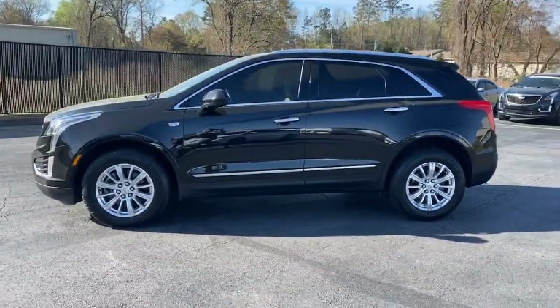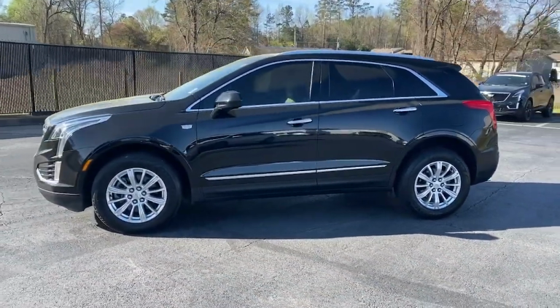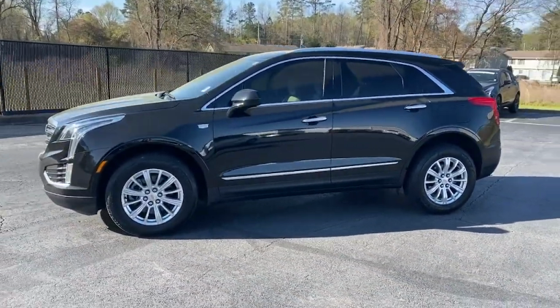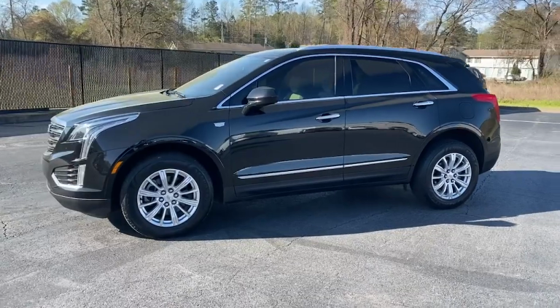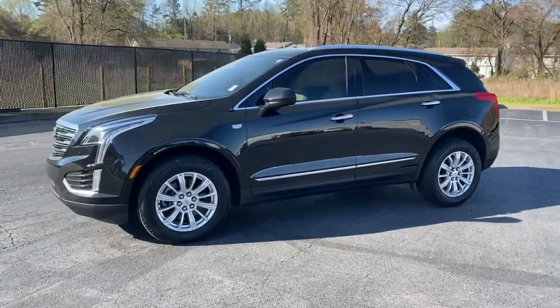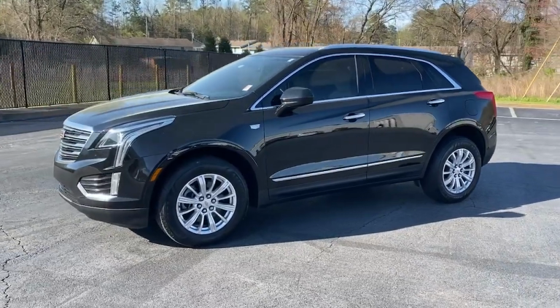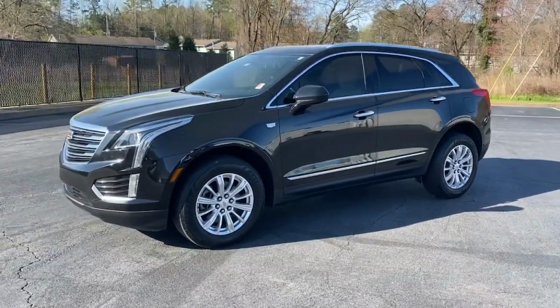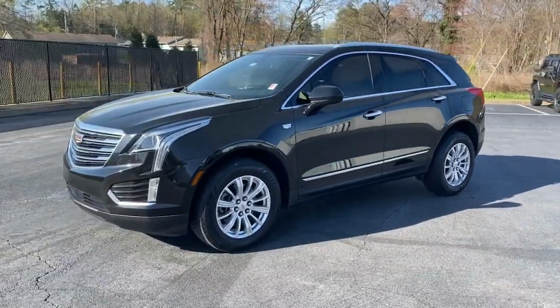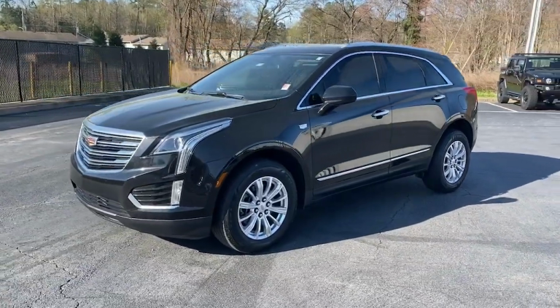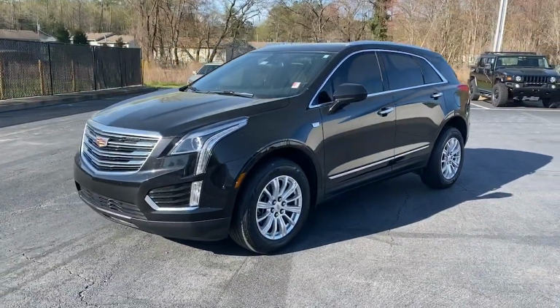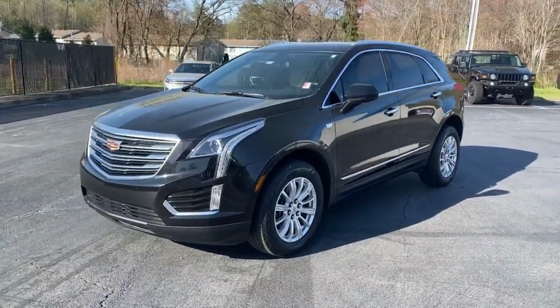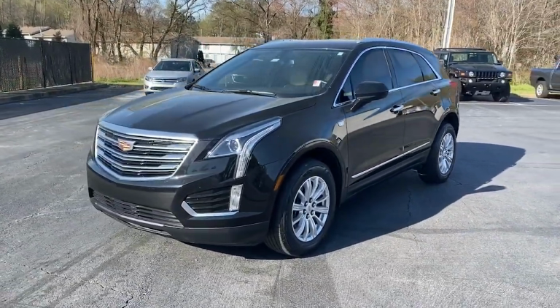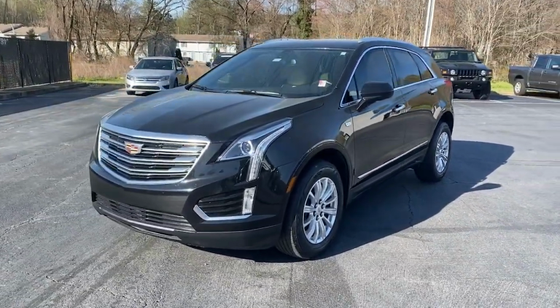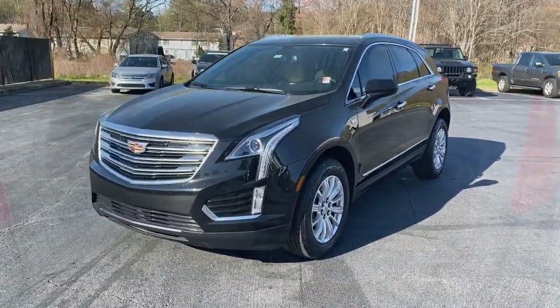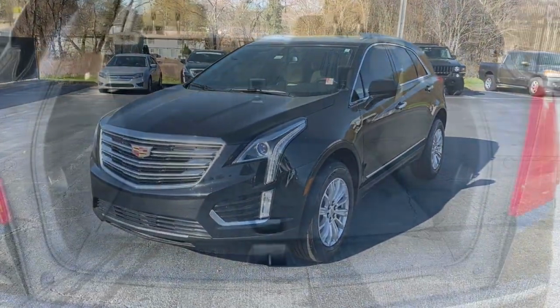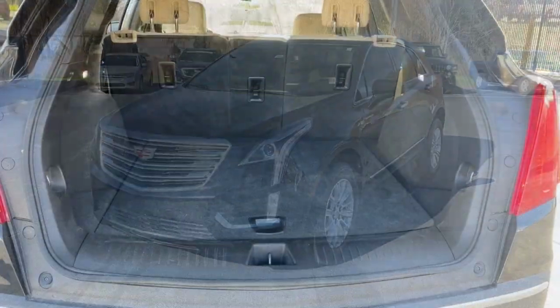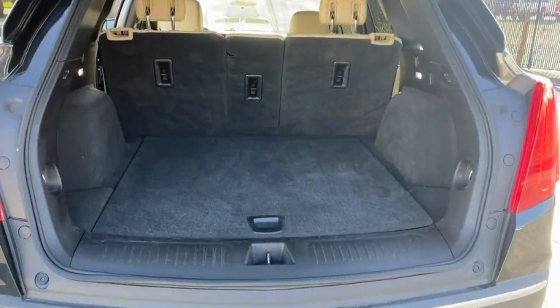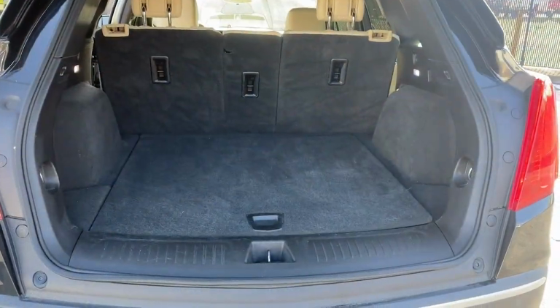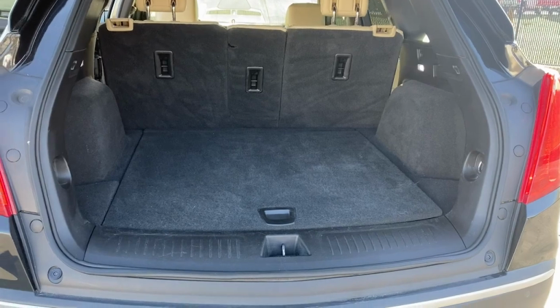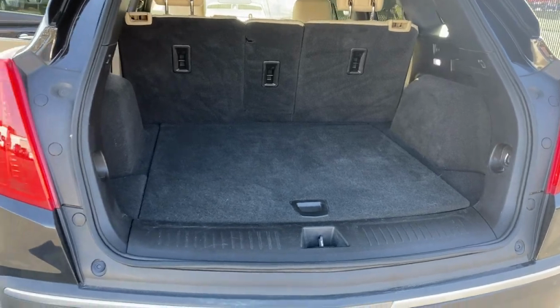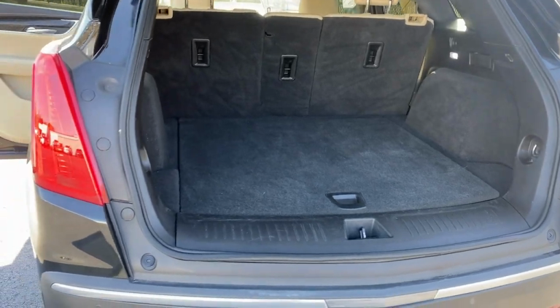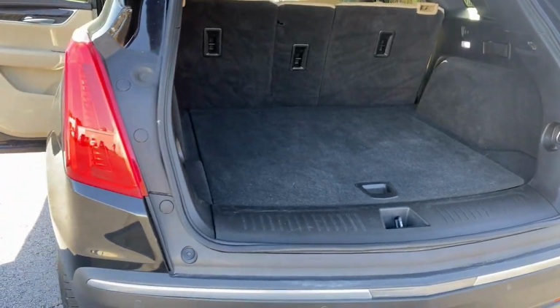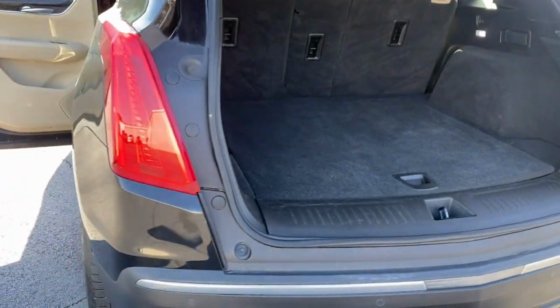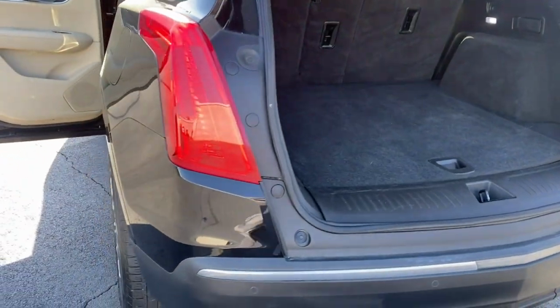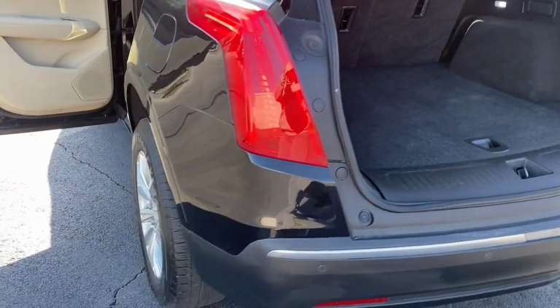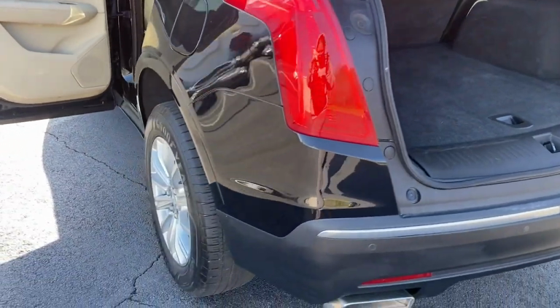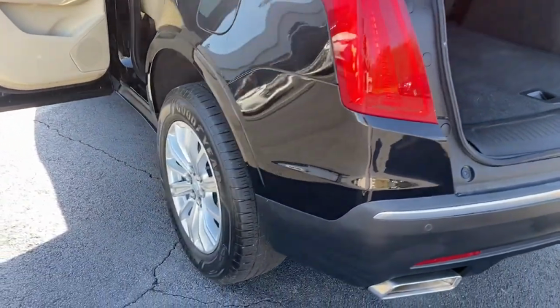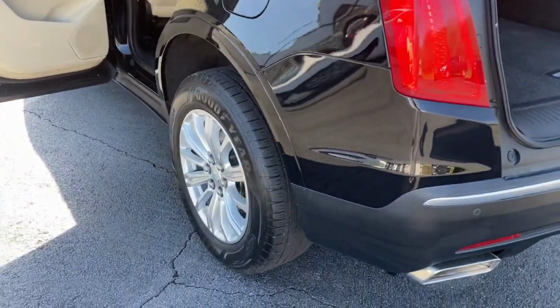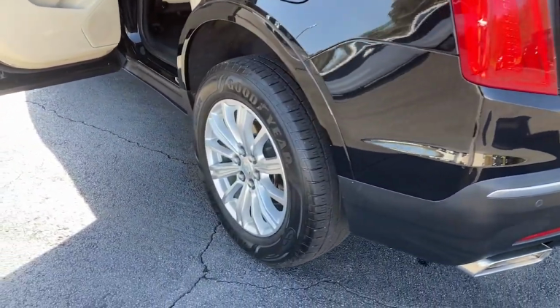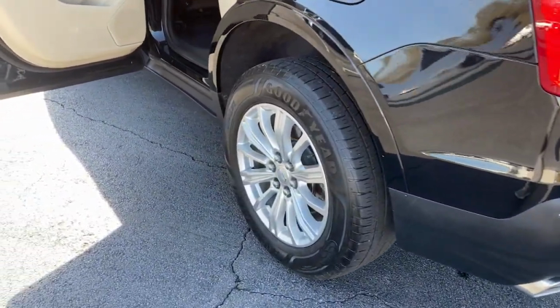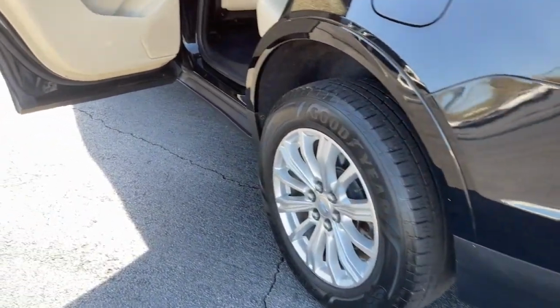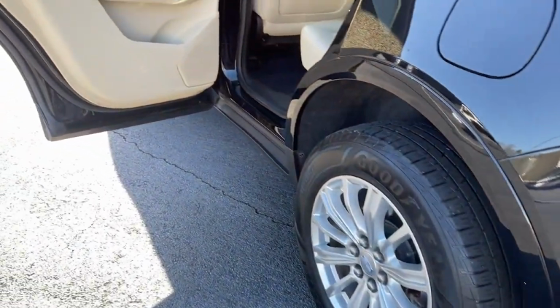Keyless entry, power liftgate, electronic stability control, trip computer, power windows, bucket seats, four-wheel disc brakes, power steering.